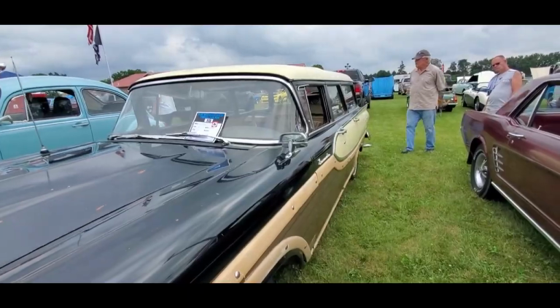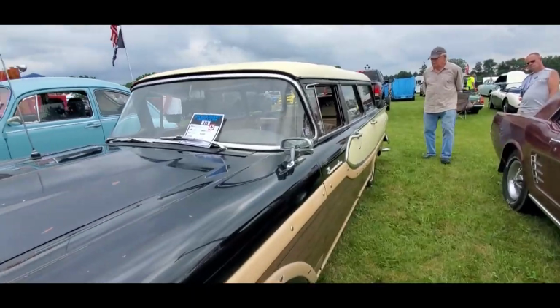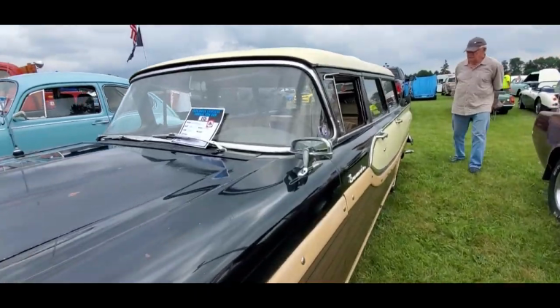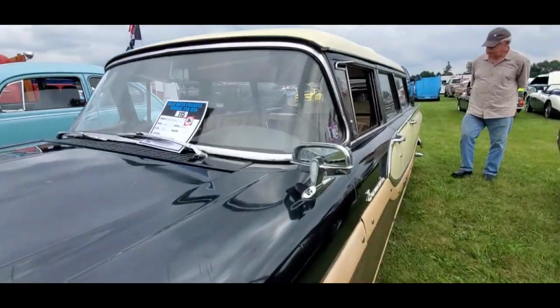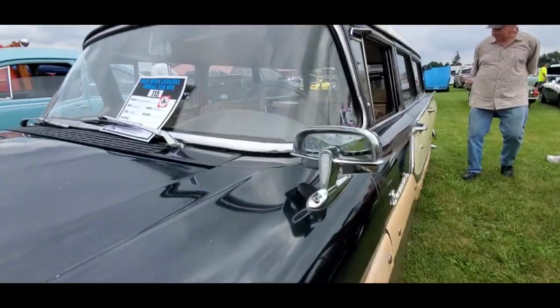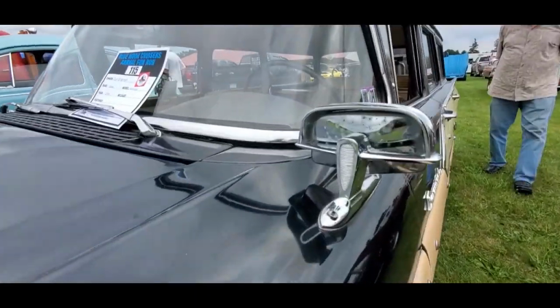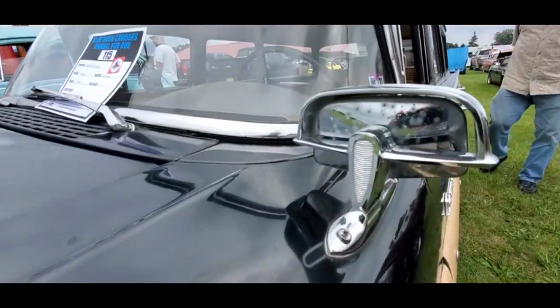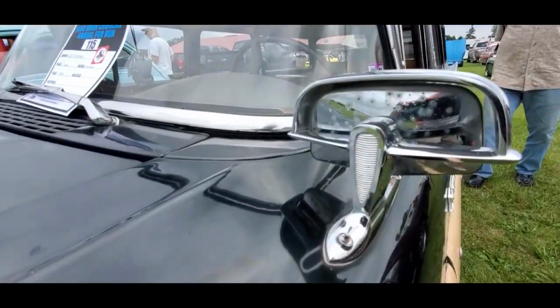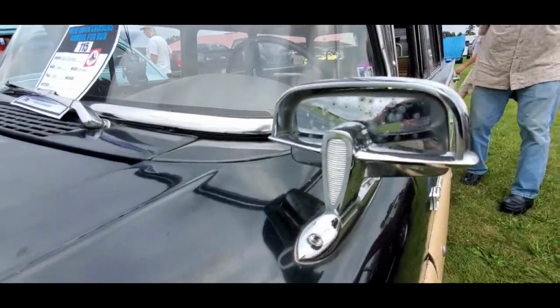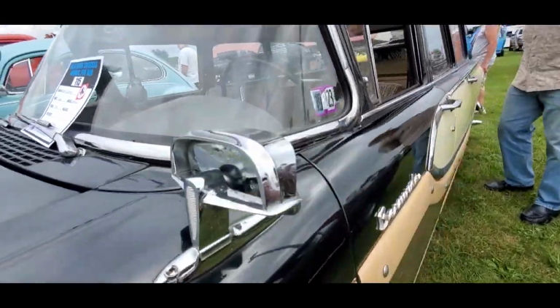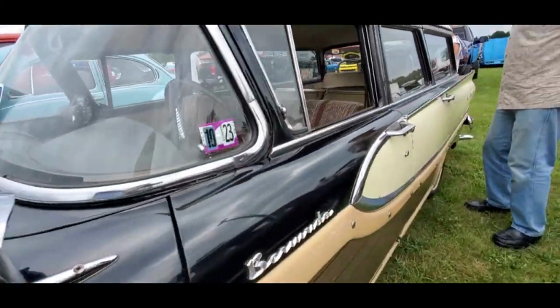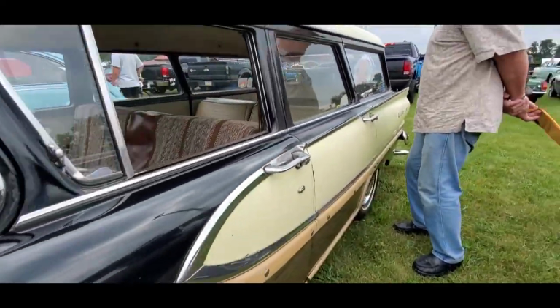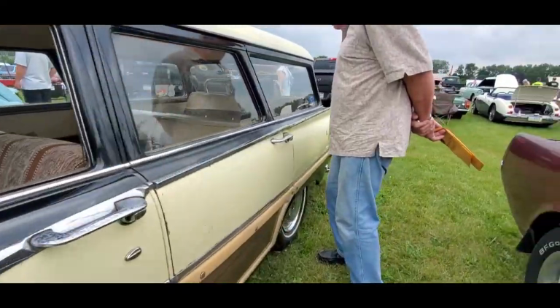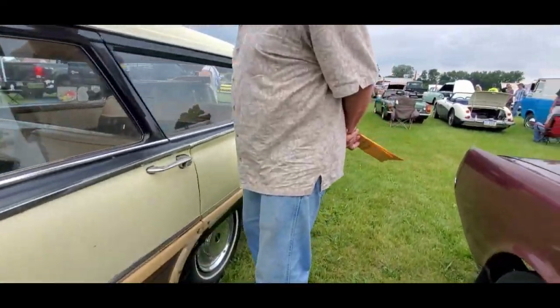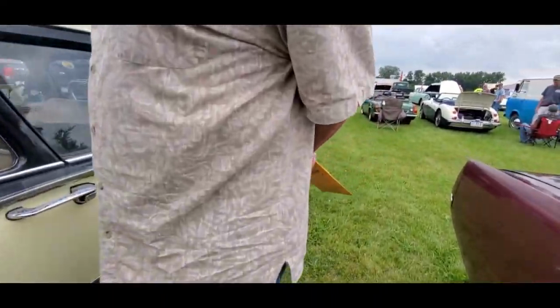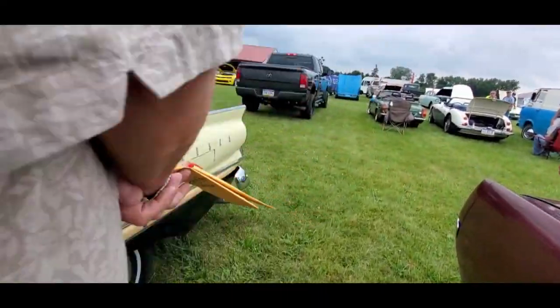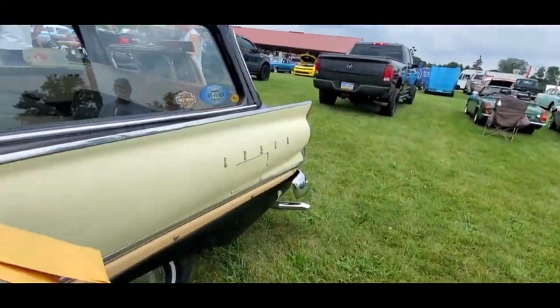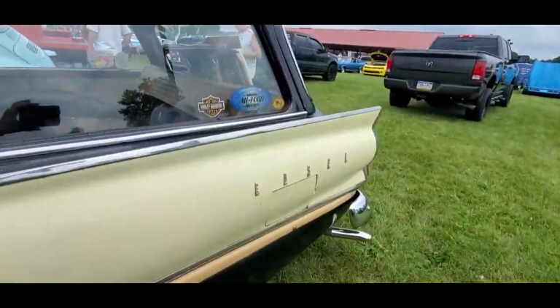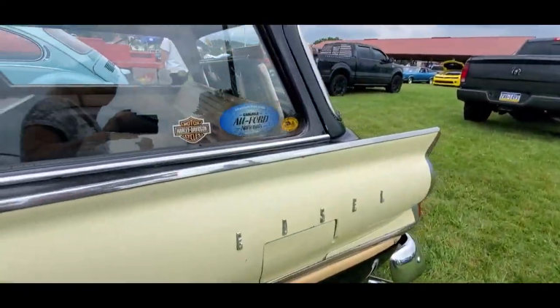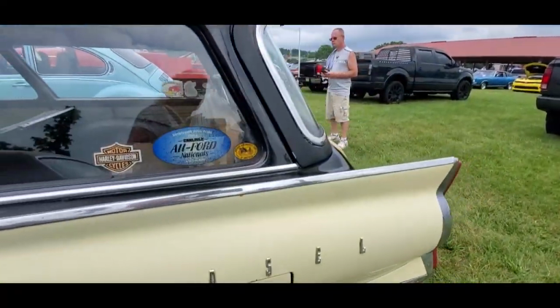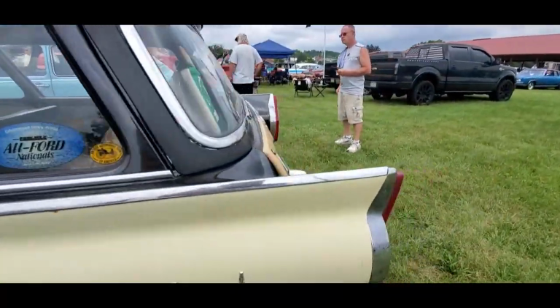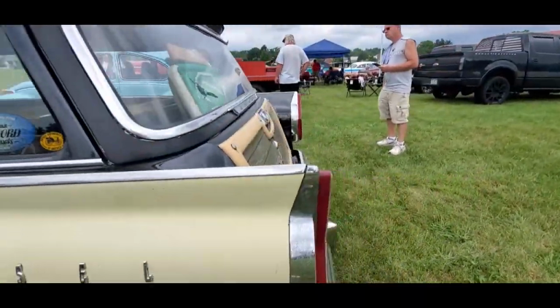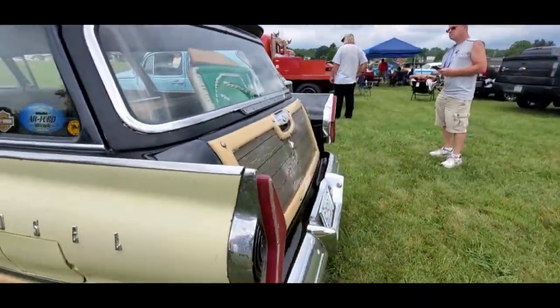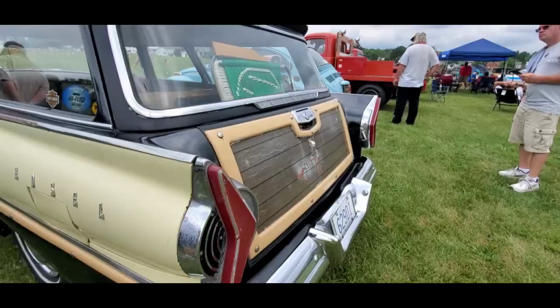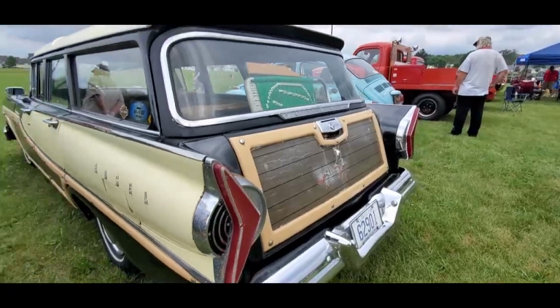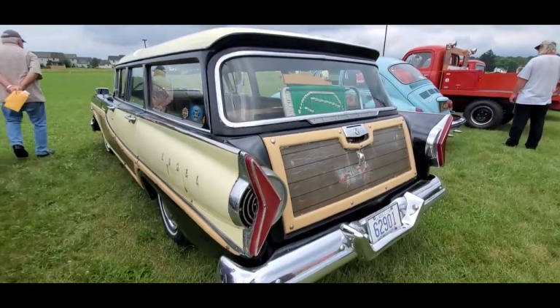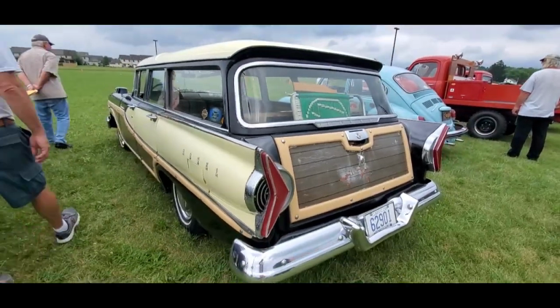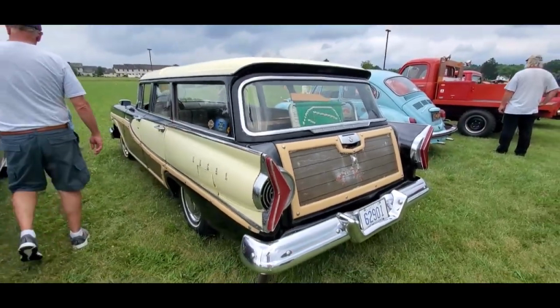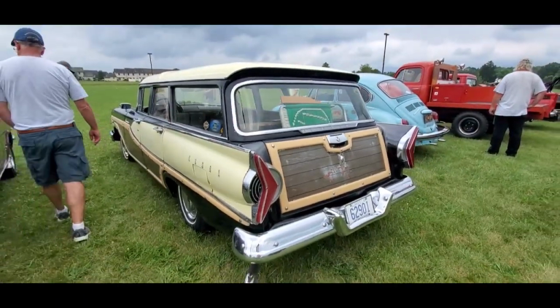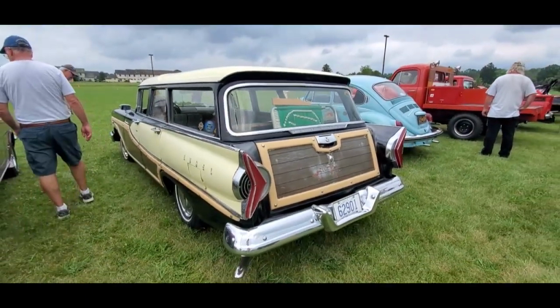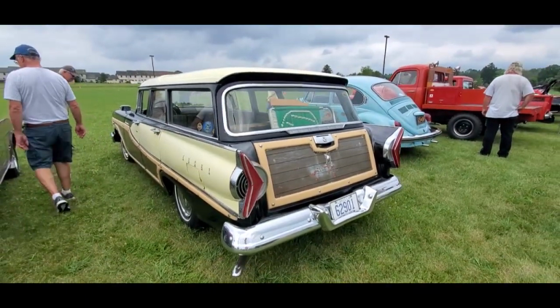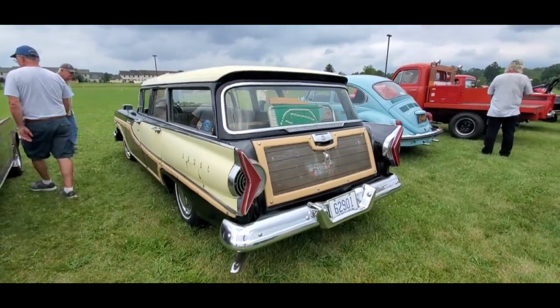I'm going to show you some details. I always like that carrying through with the grille. And the boomerang taillights. Pretty cool.